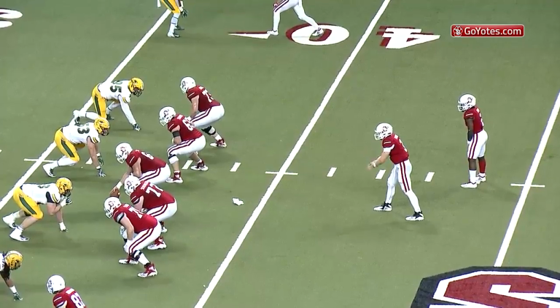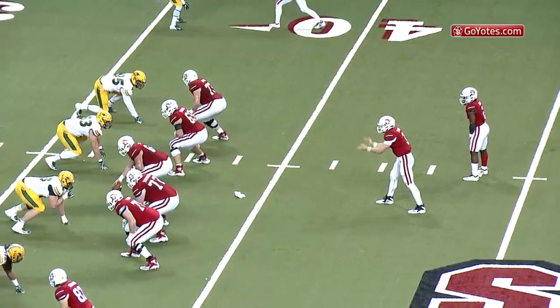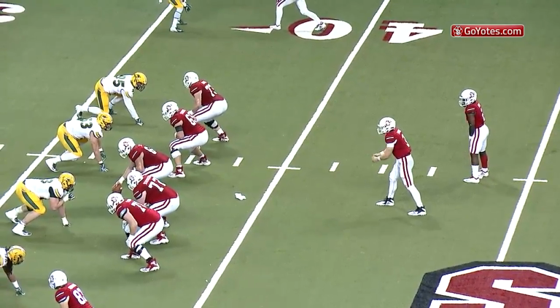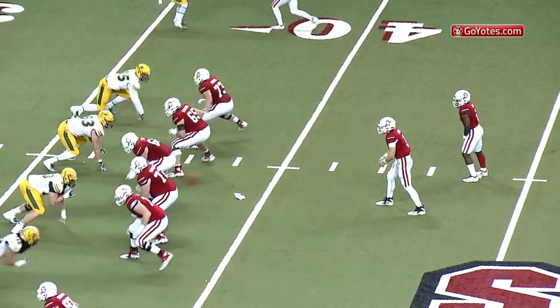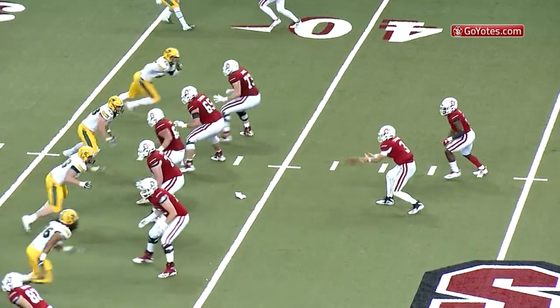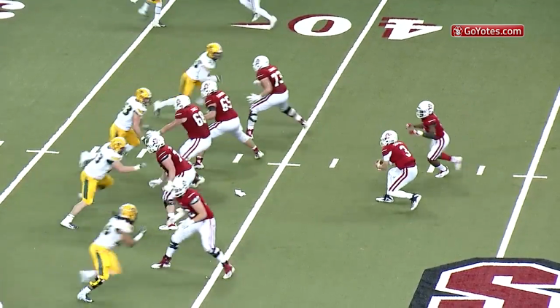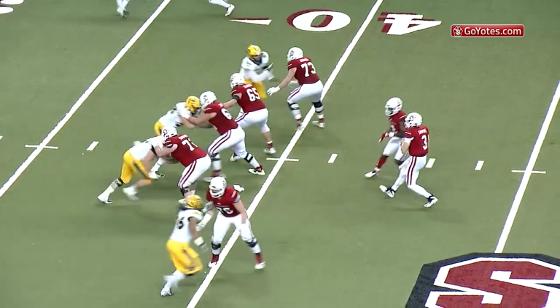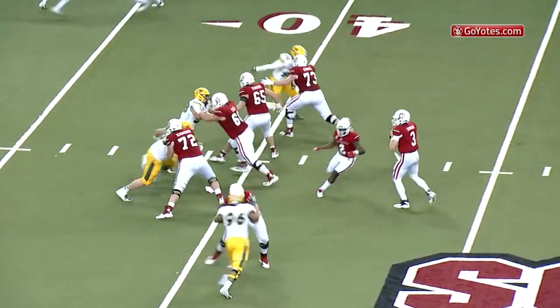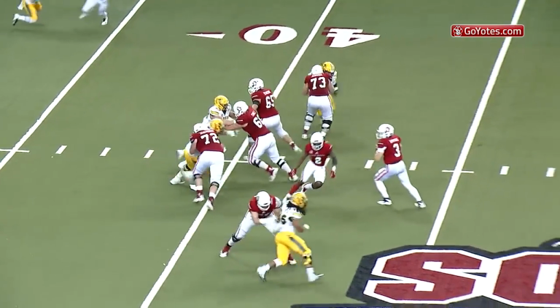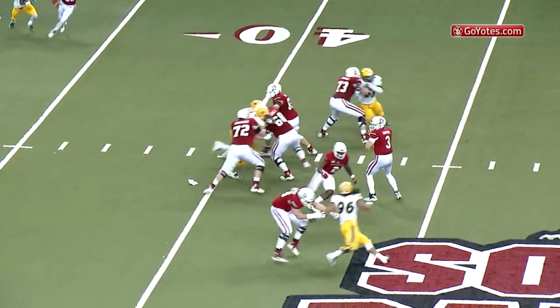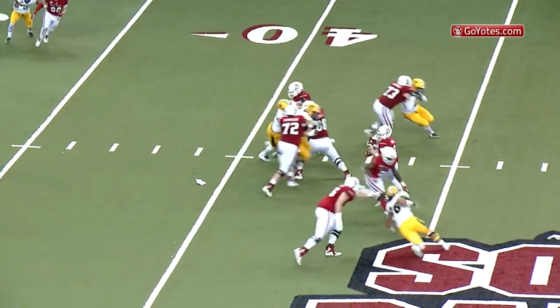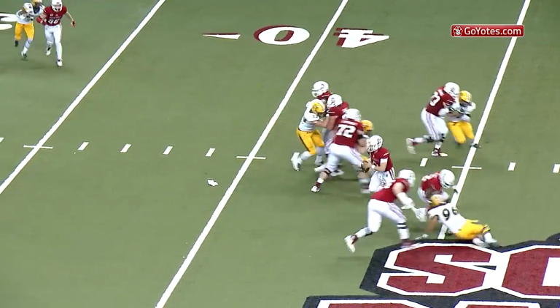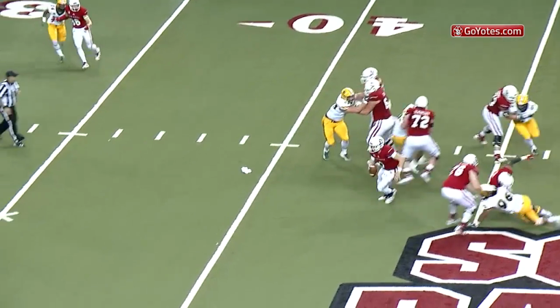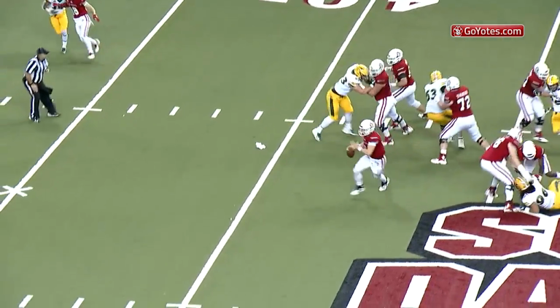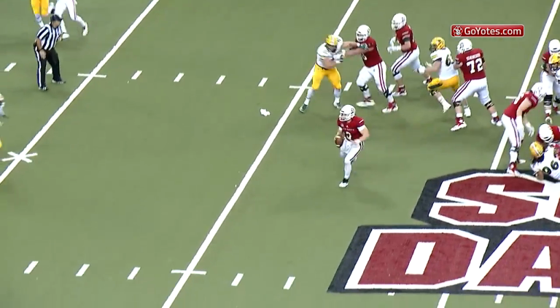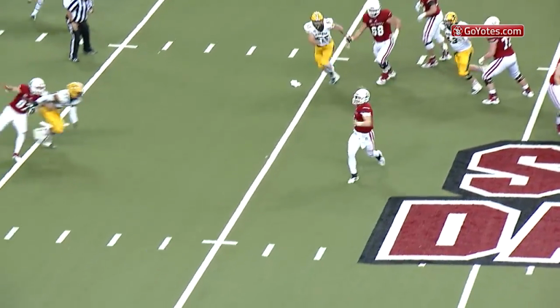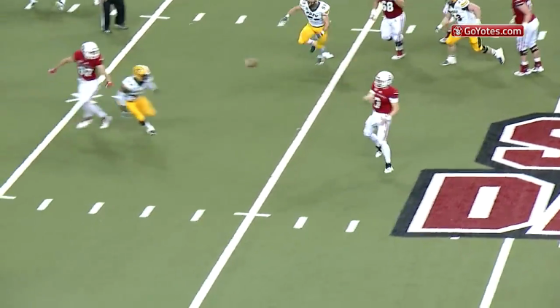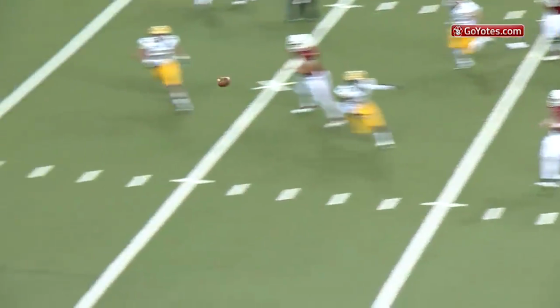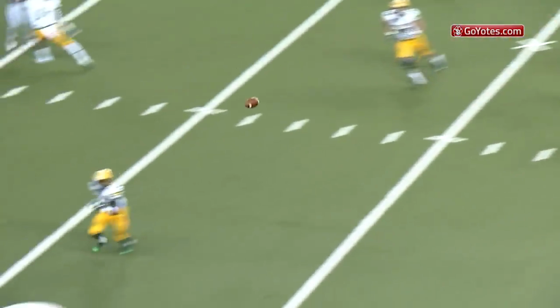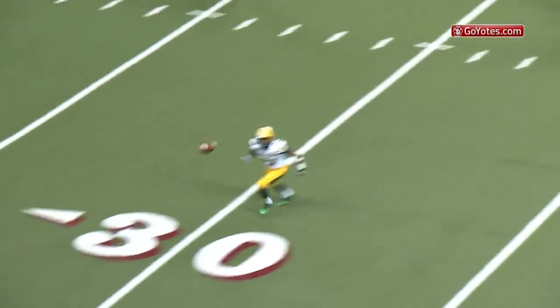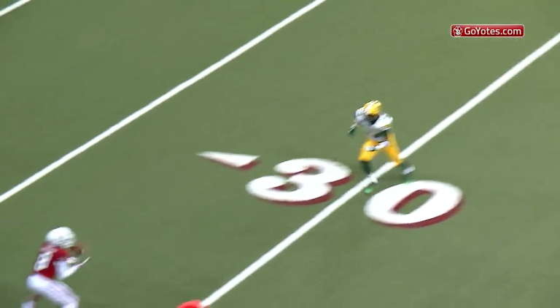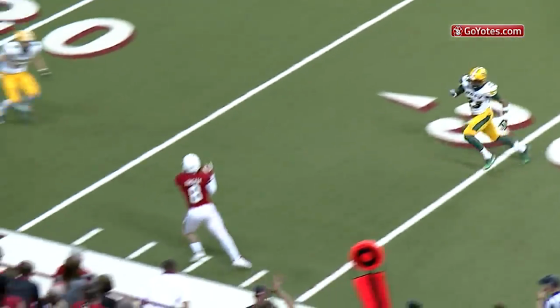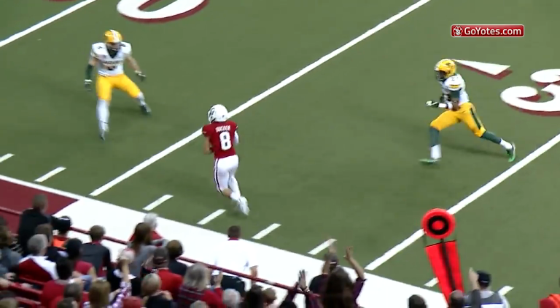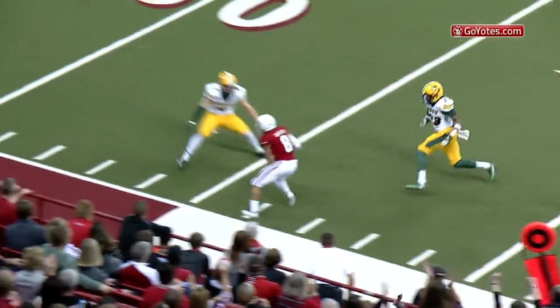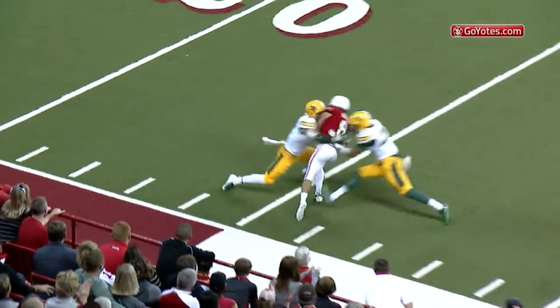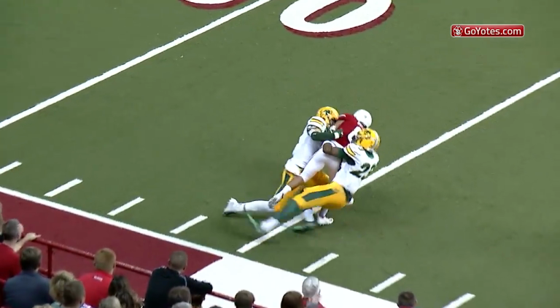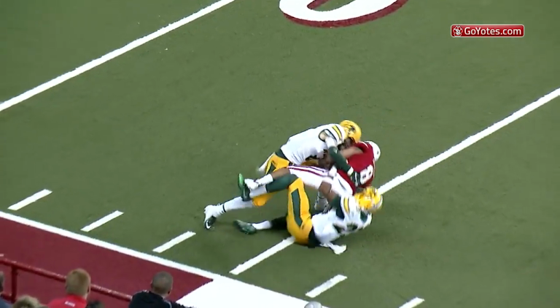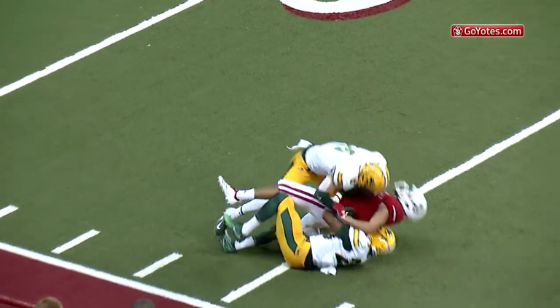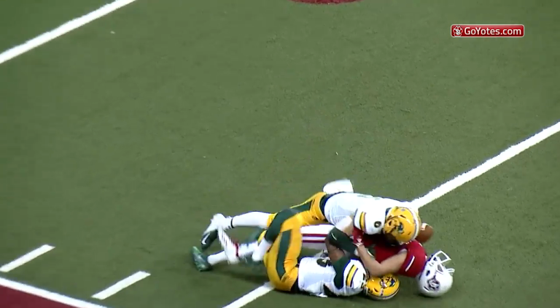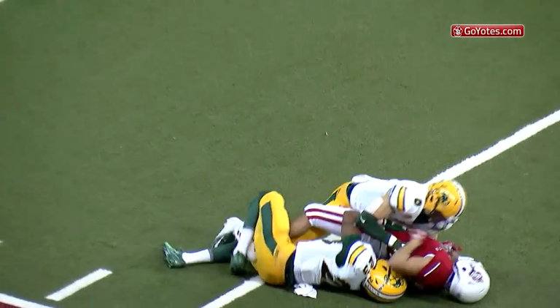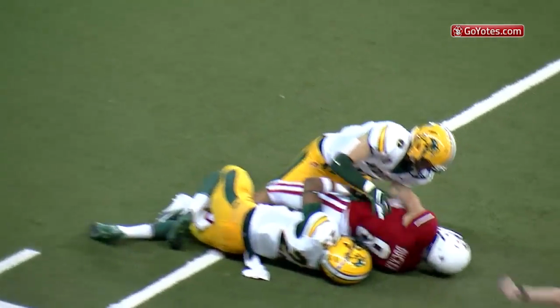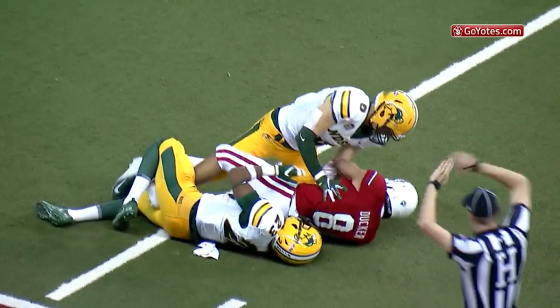They're 4 of 11 on fourth downs, 36%. Simmons to throw, Simmons rolling out, little dump pass caught by Ducker at the 25 yard line.